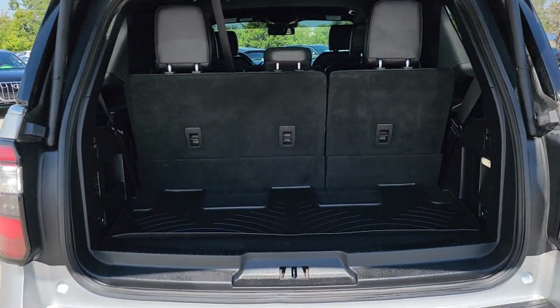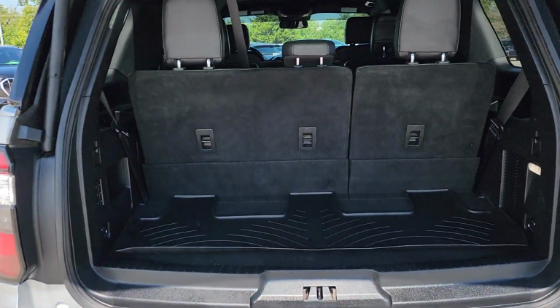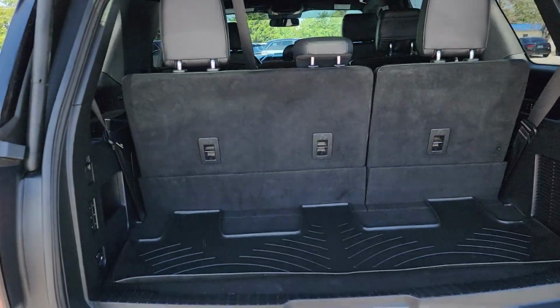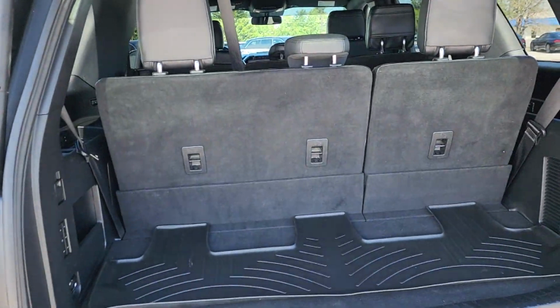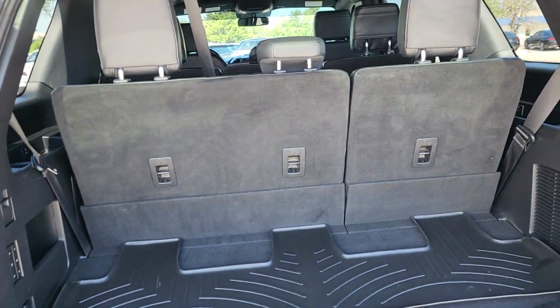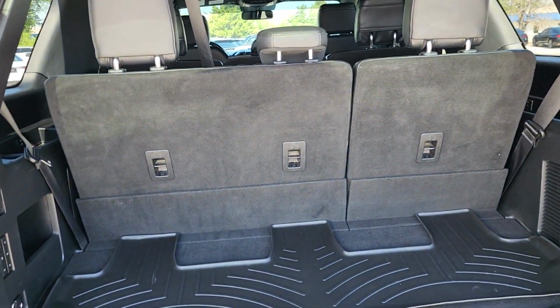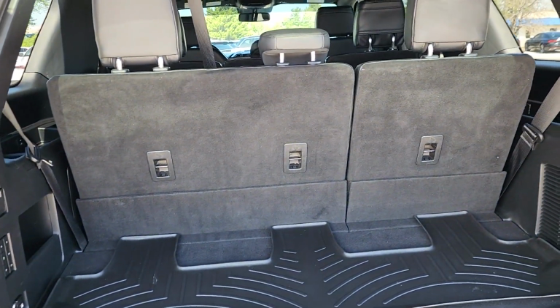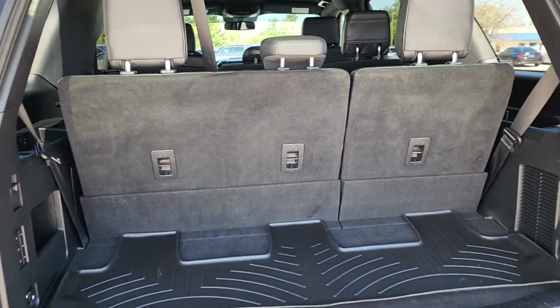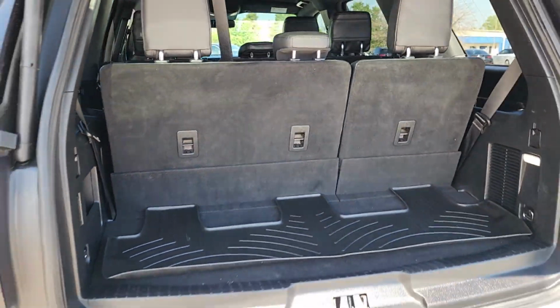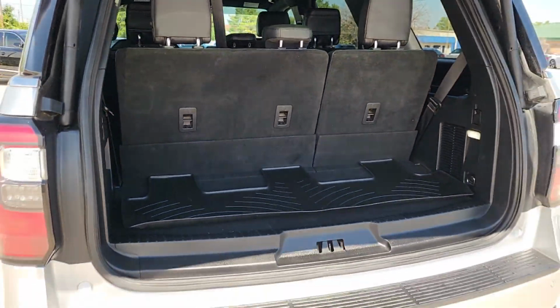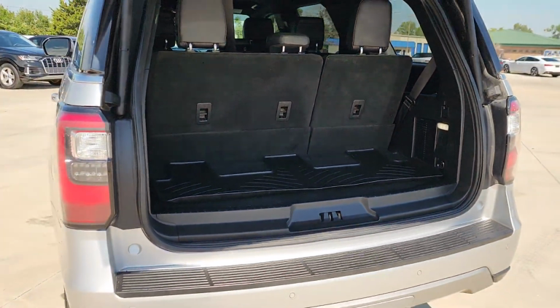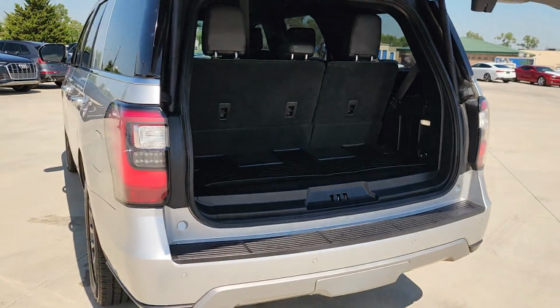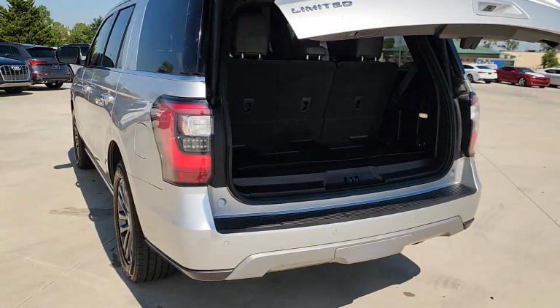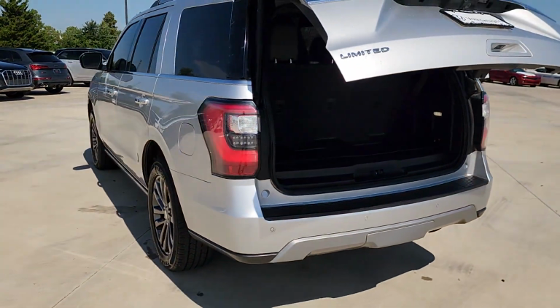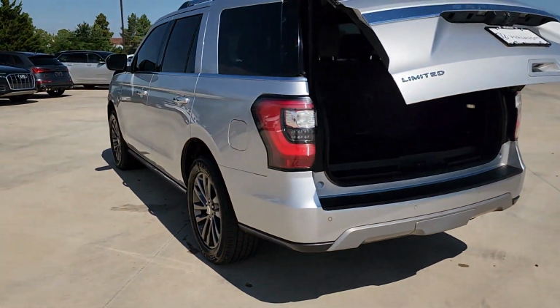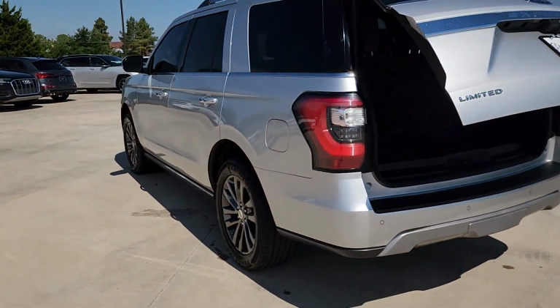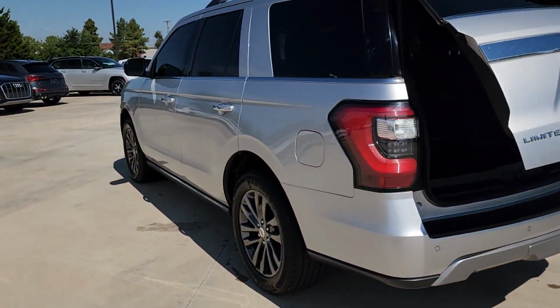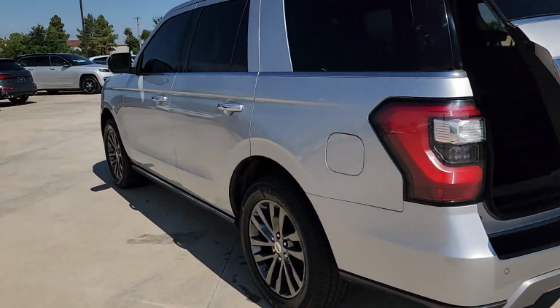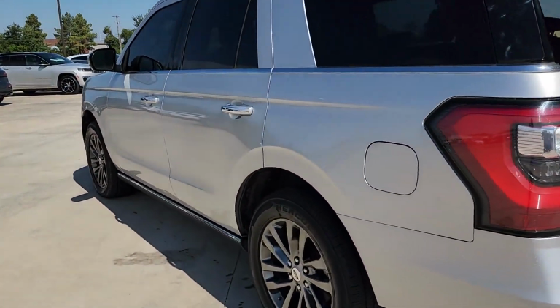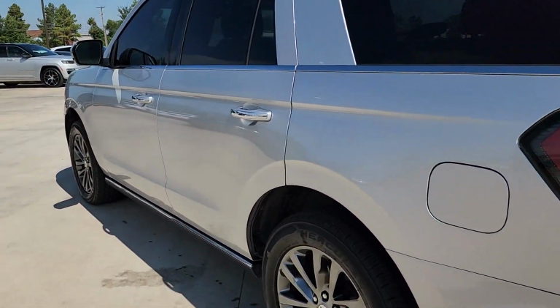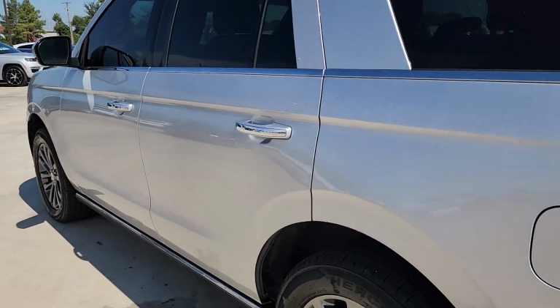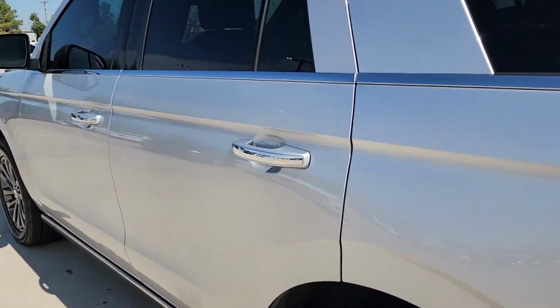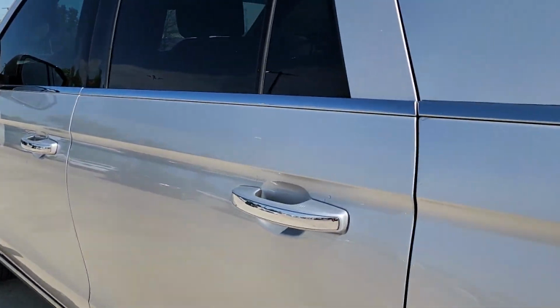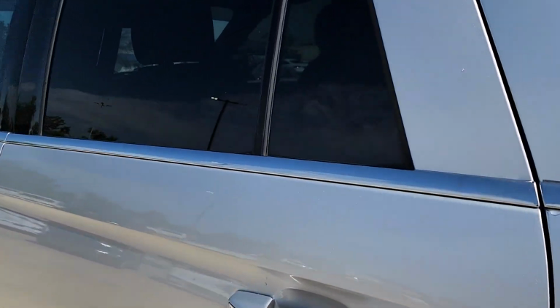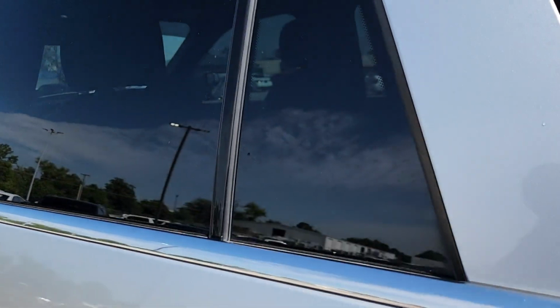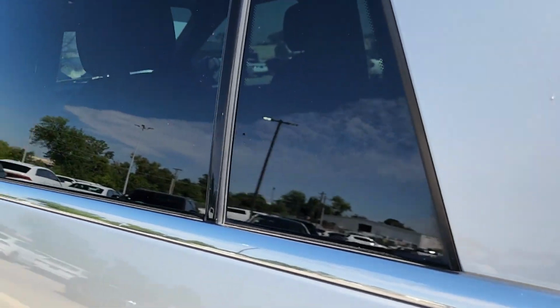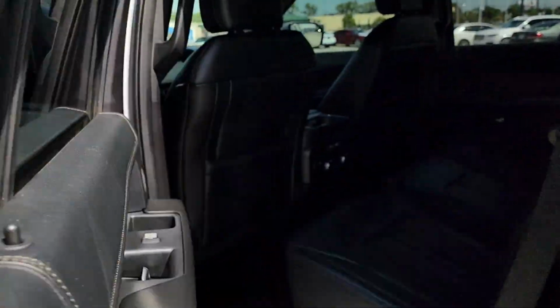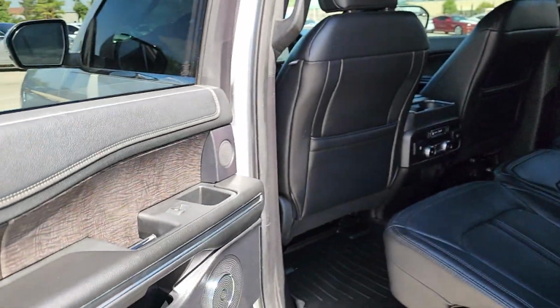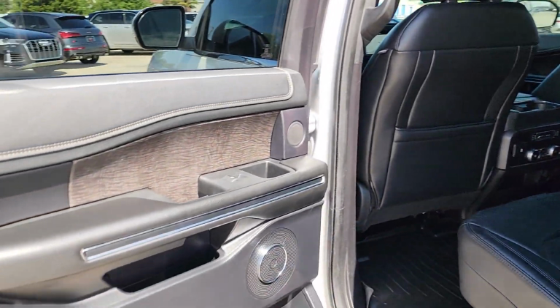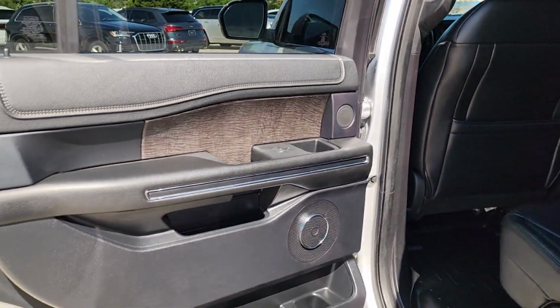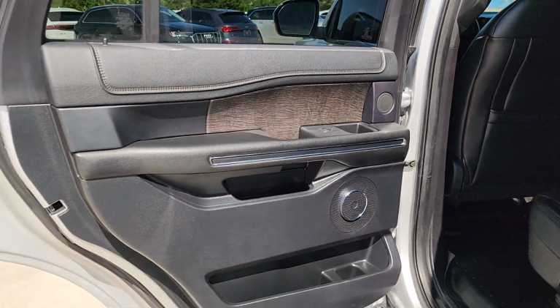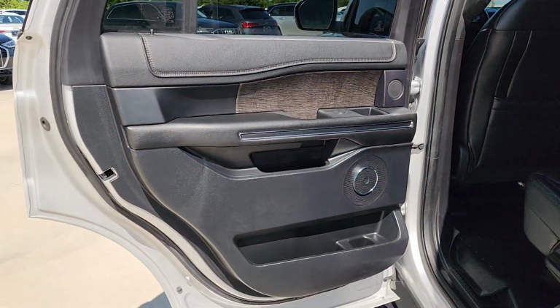Heated steering wheel, Apple CarPlay and/or Android Auto, keyless entry, satellite radio, power liftgate, cooled front seats, power passenger seat, heated rear seats, heated mirrors, and a premium sound system.